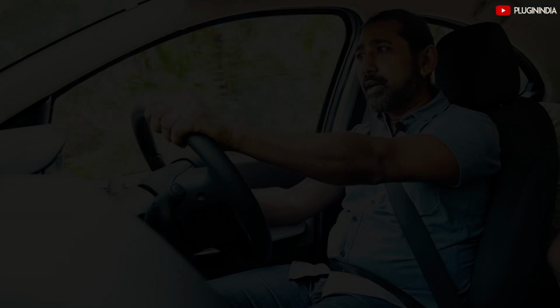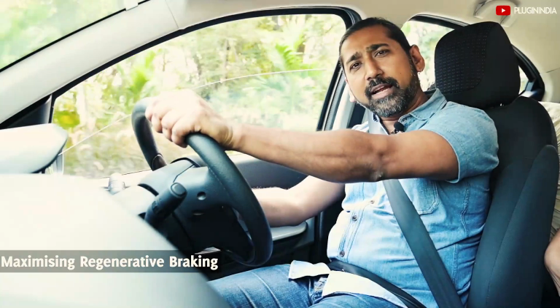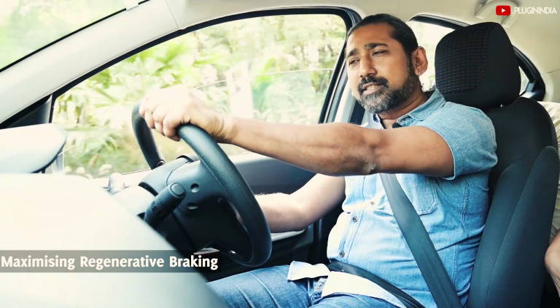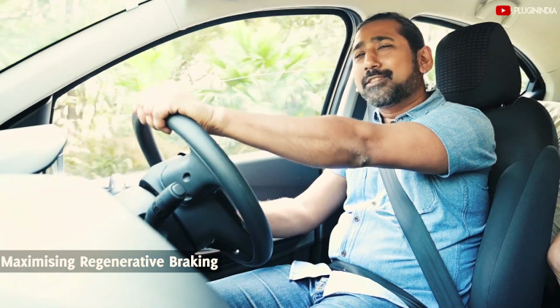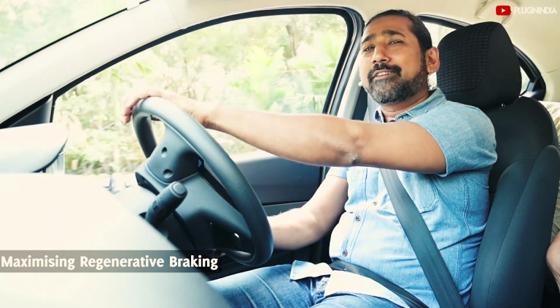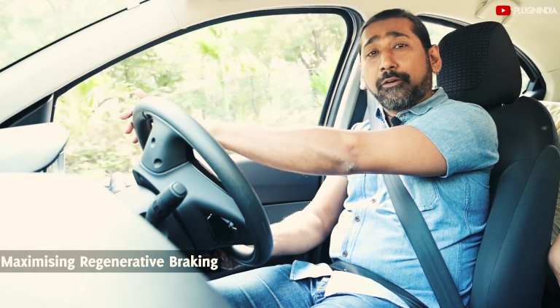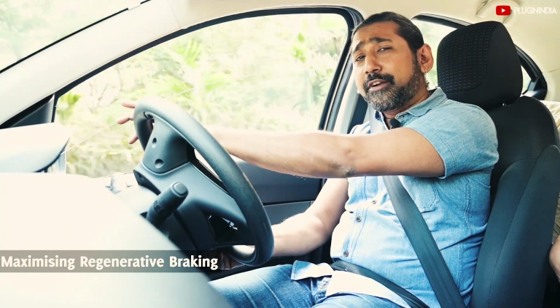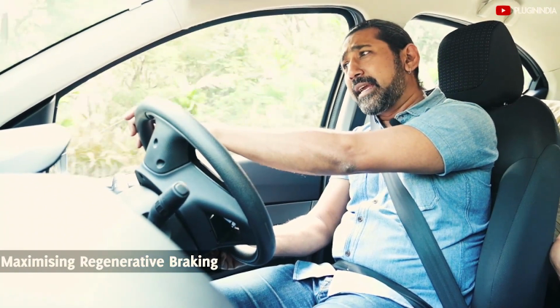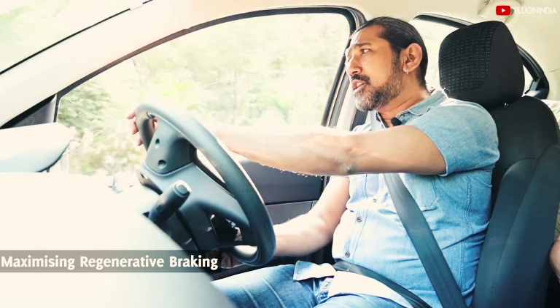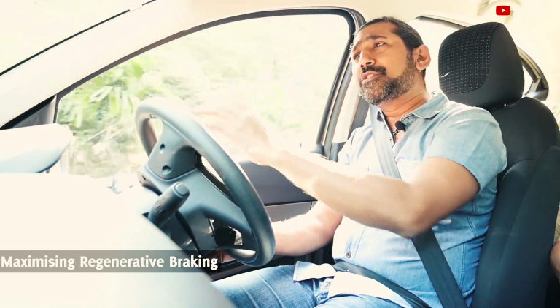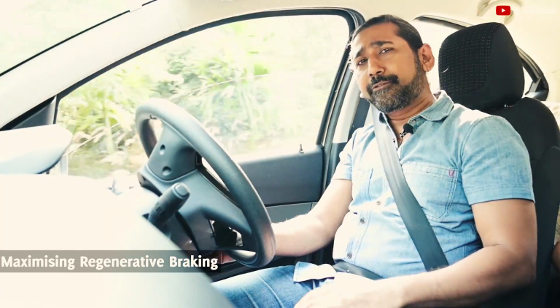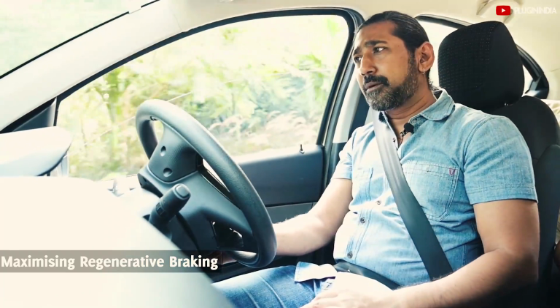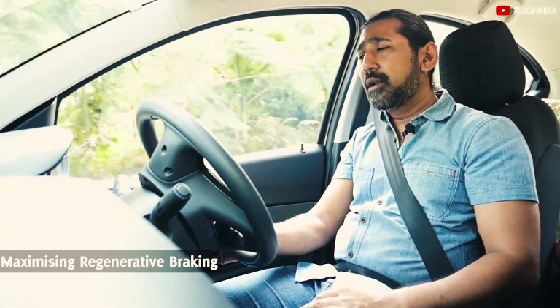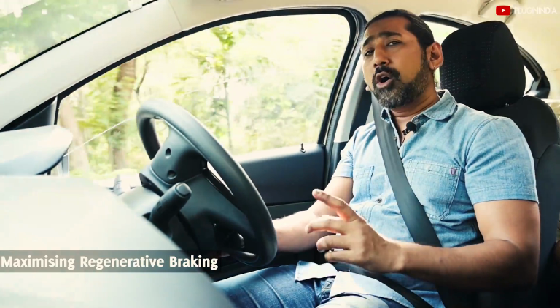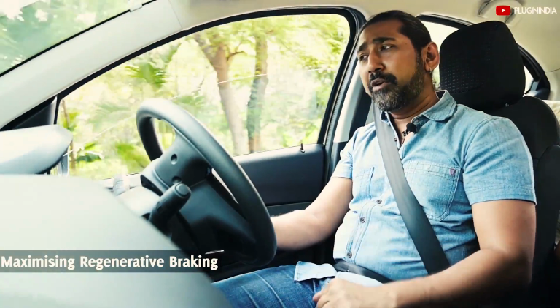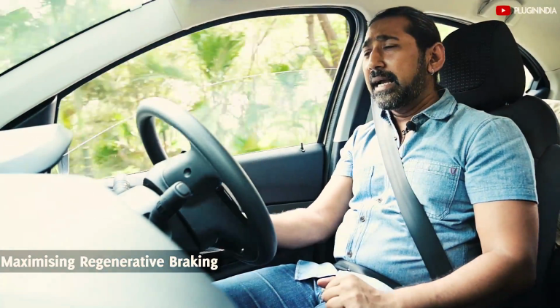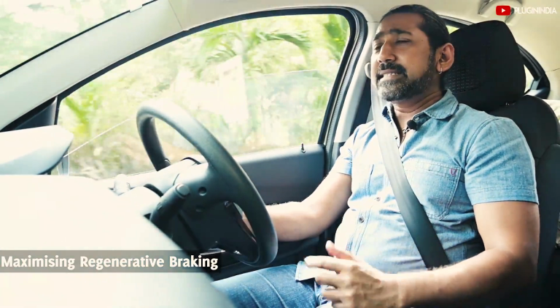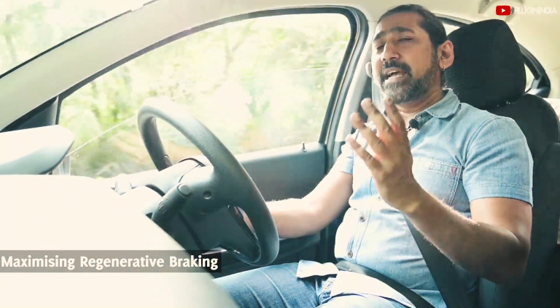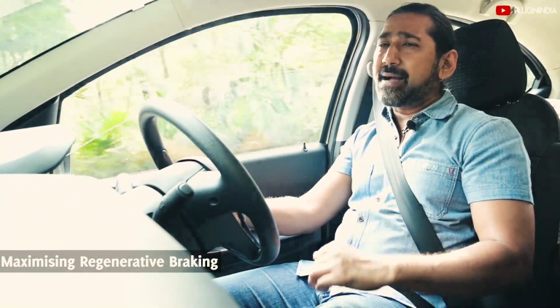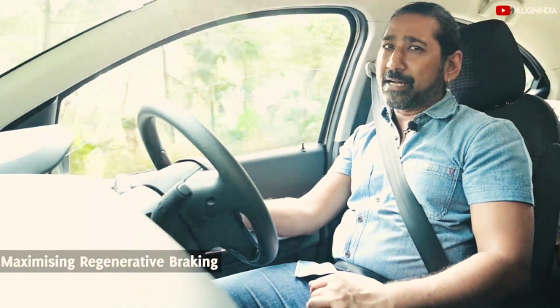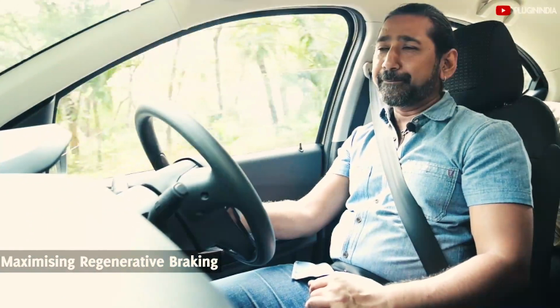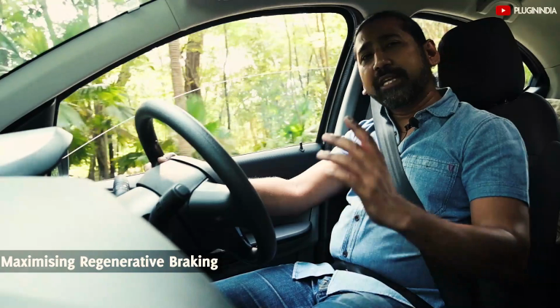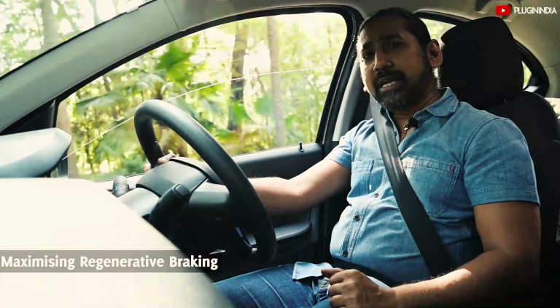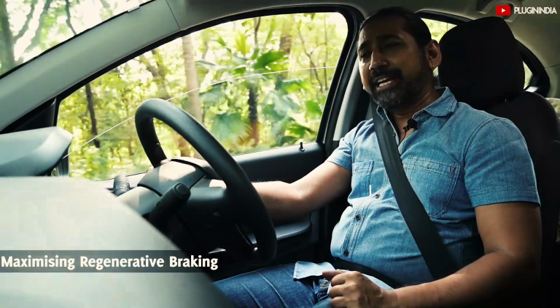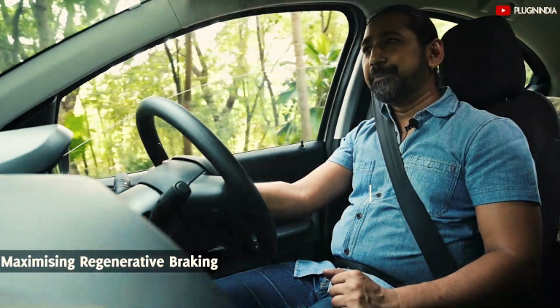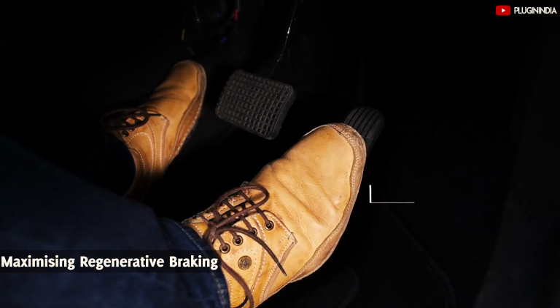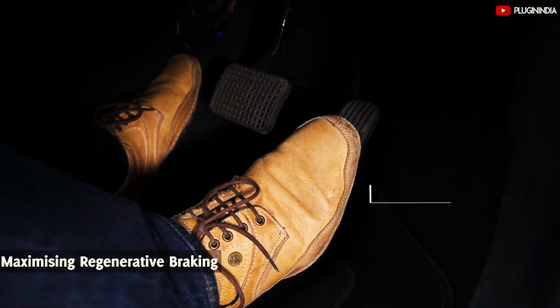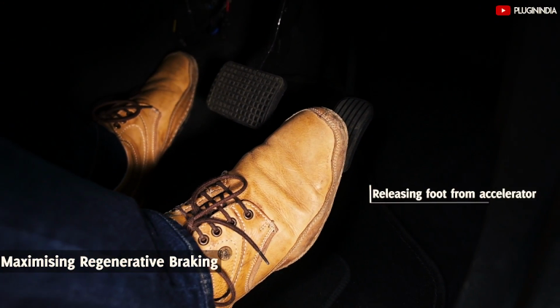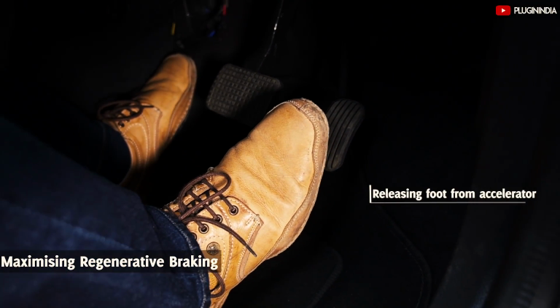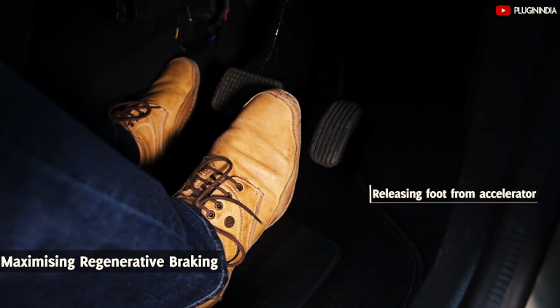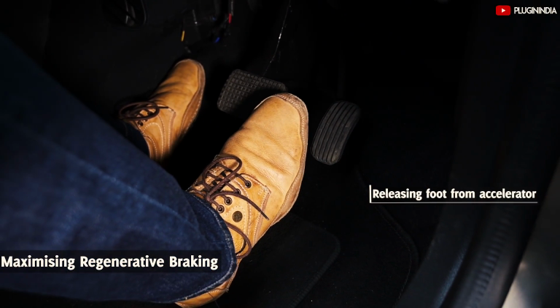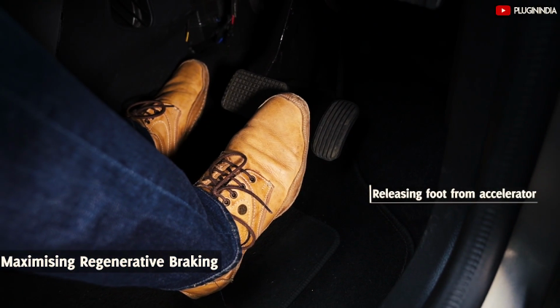In all electric cars including the Tigor there is regenerative braking, so when you take your foot off the pedal or when you brake, it sends energy back to the battery which leads to enhanced range. Release your foot from the accelerator whenever you want the car to slow down.